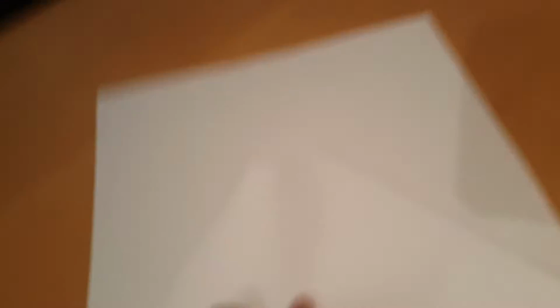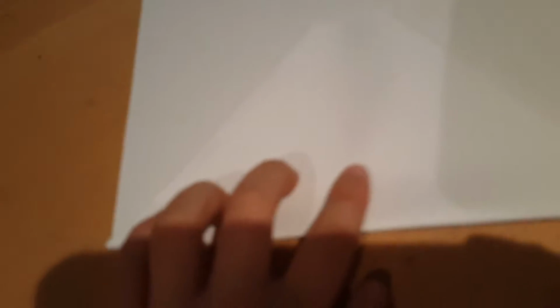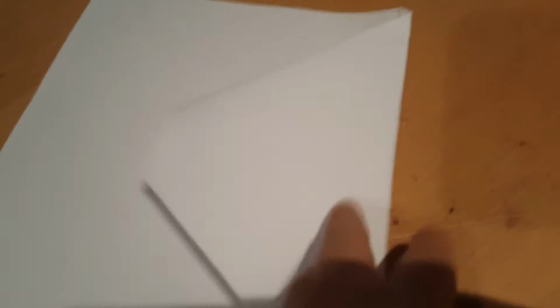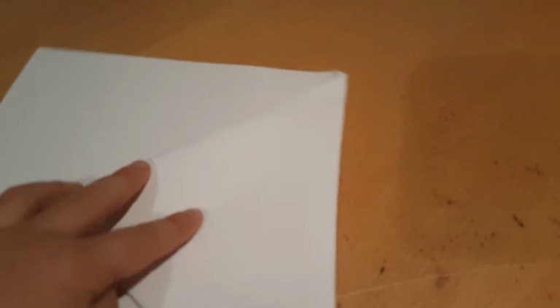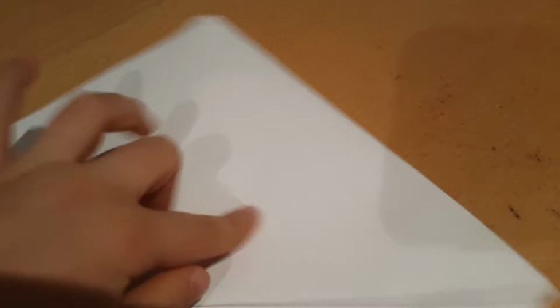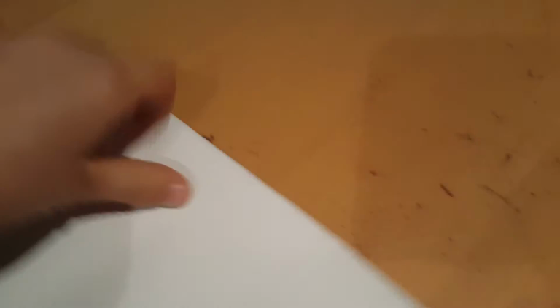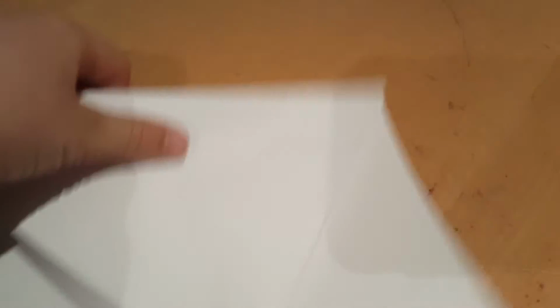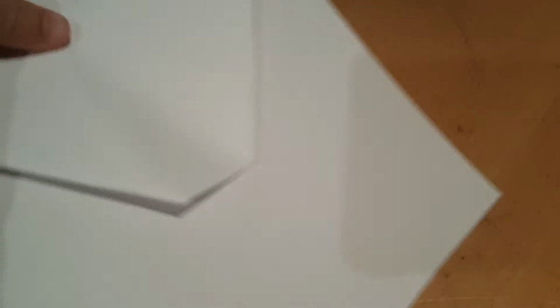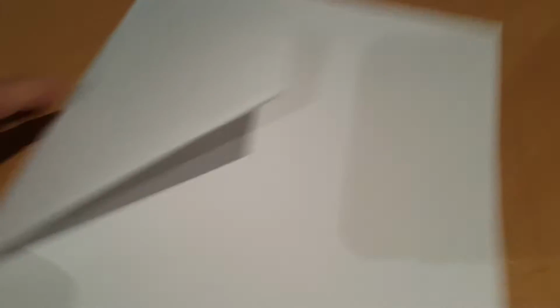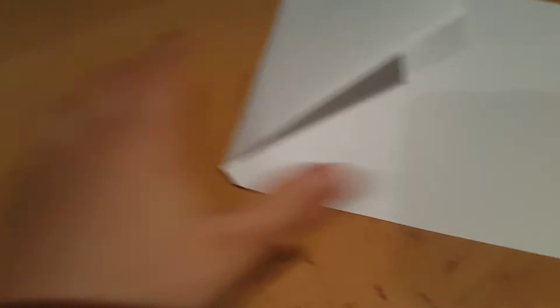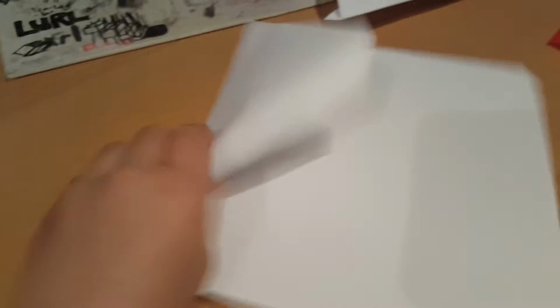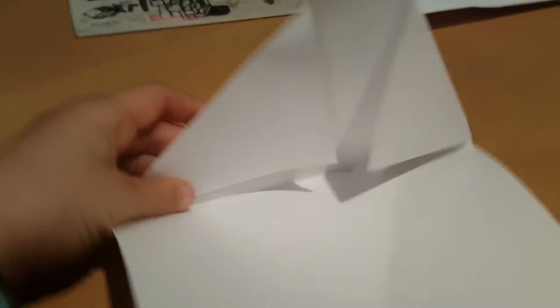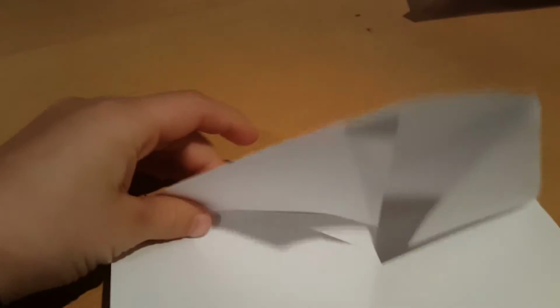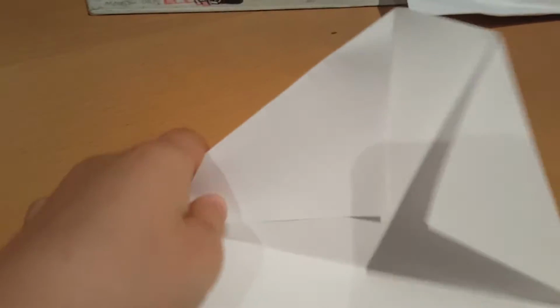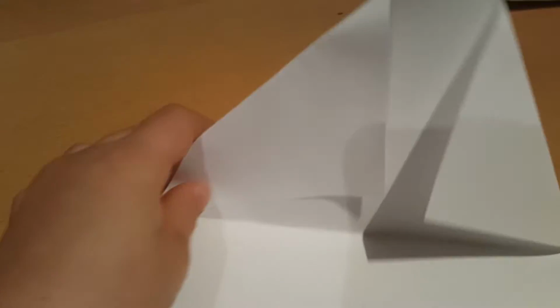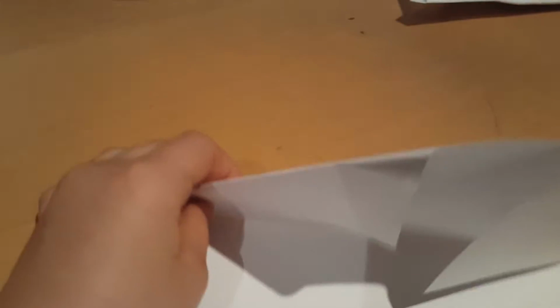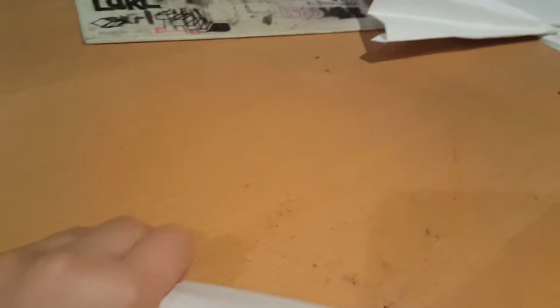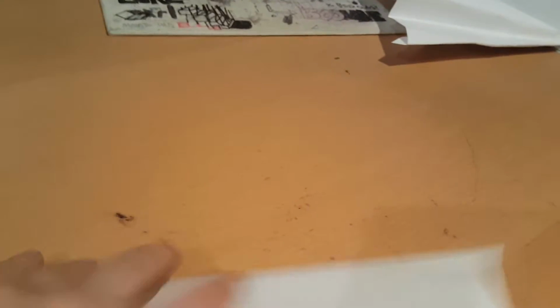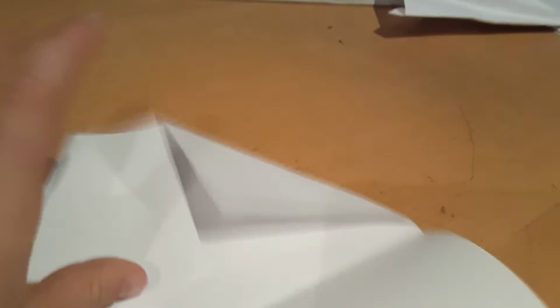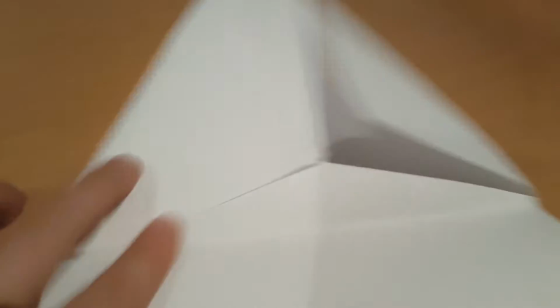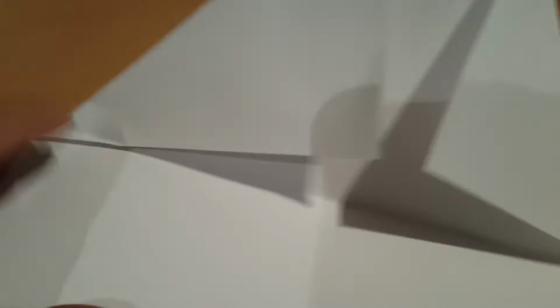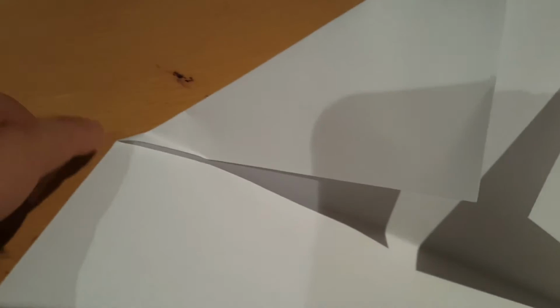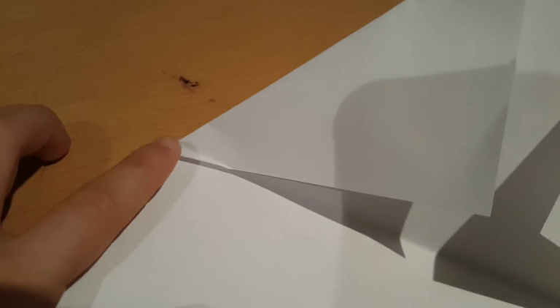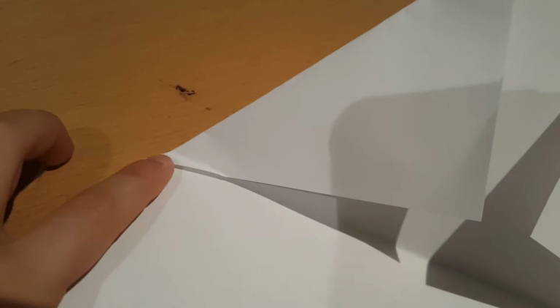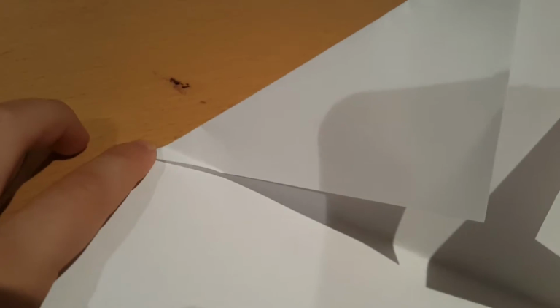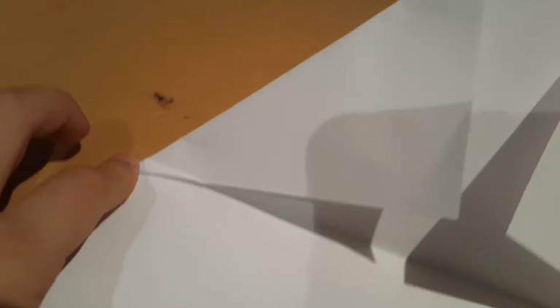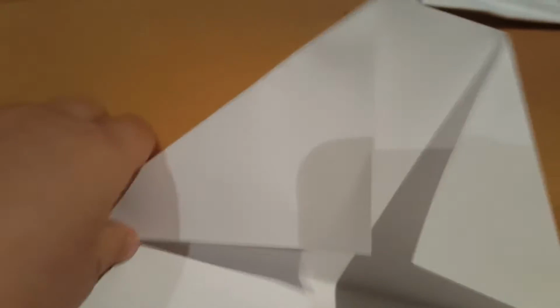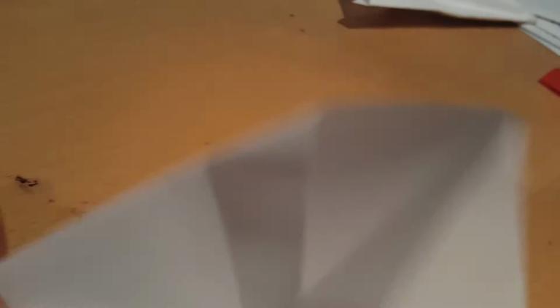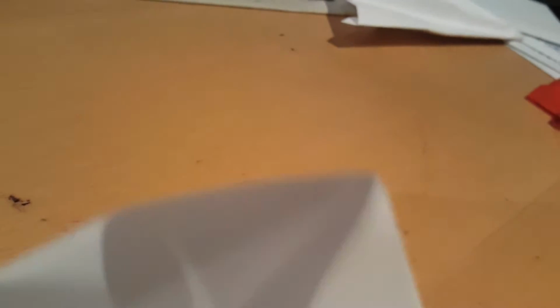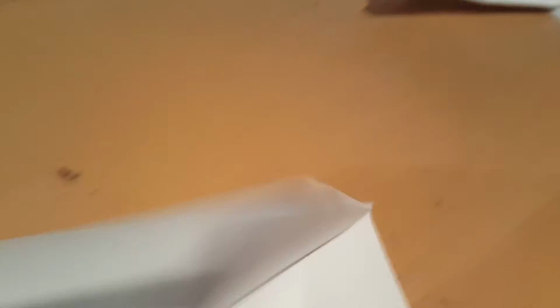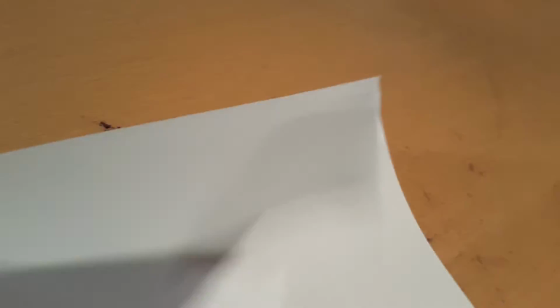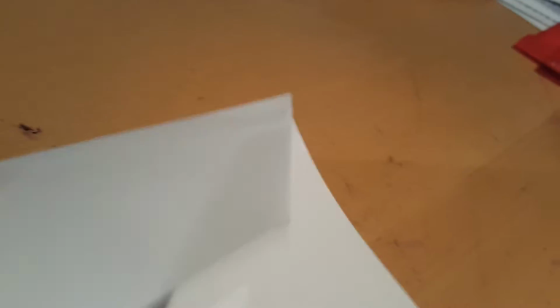Your next fold should be just folding the whole thing down until it touches that end. When it touches that end, stop folding.